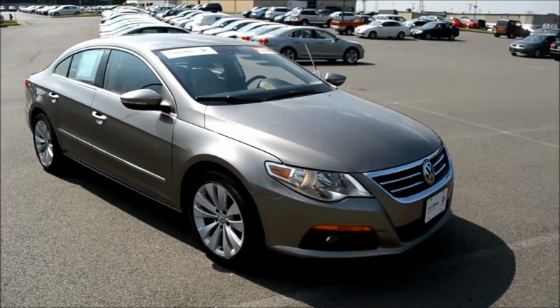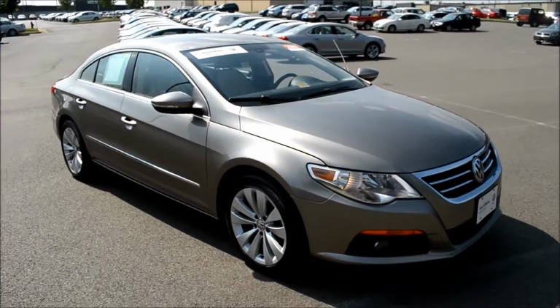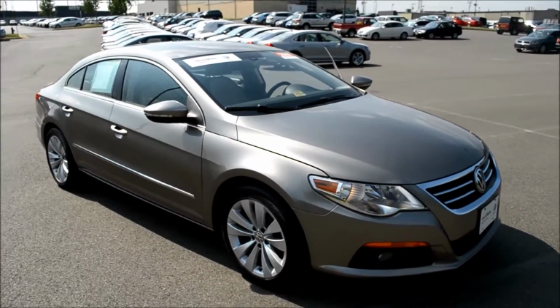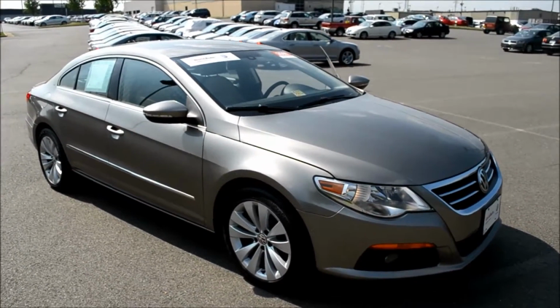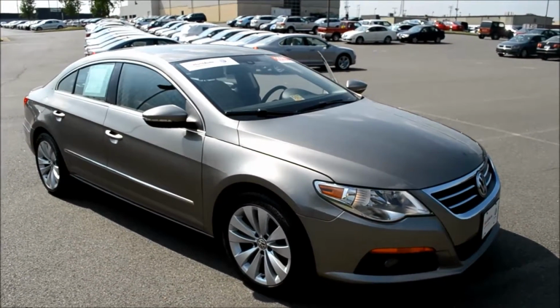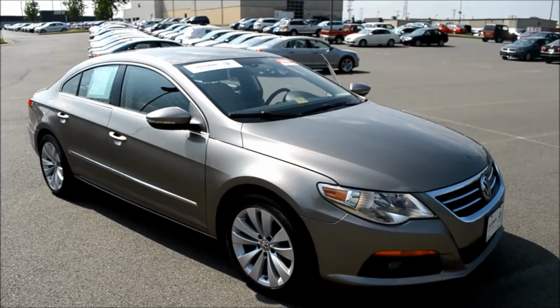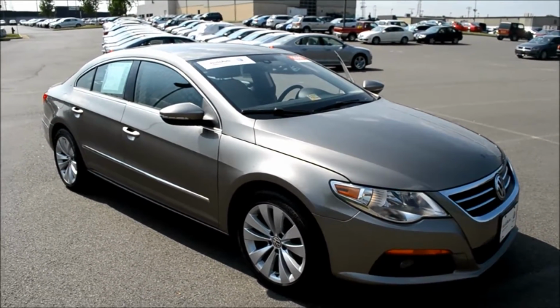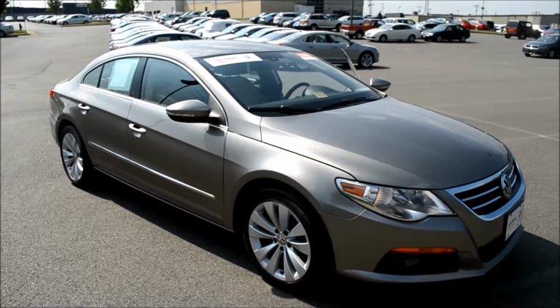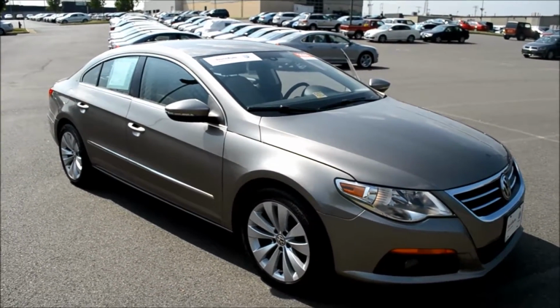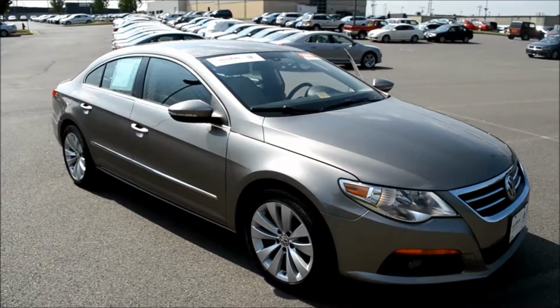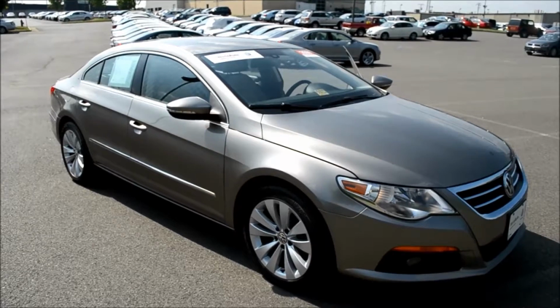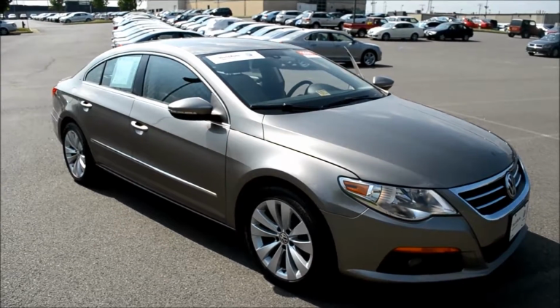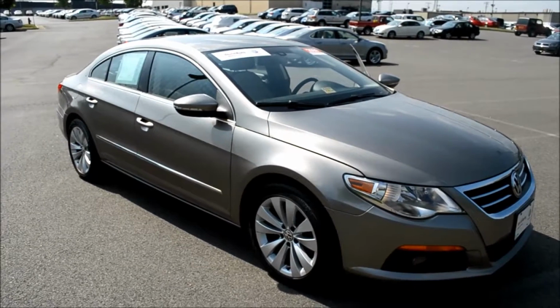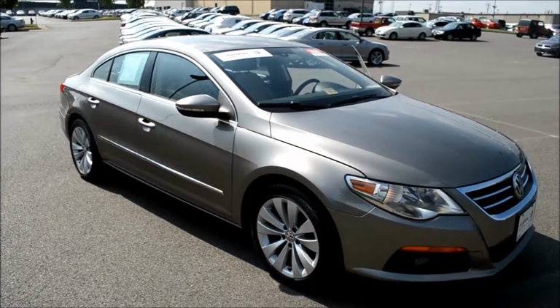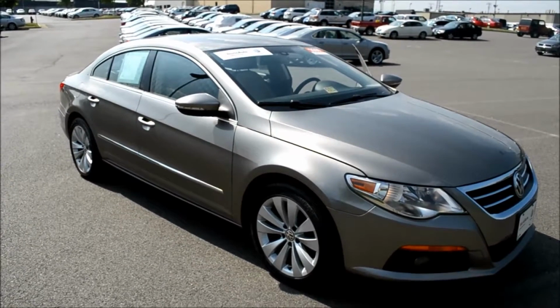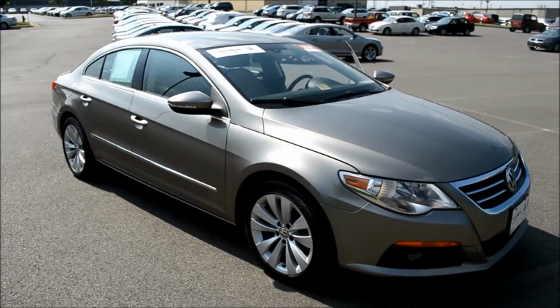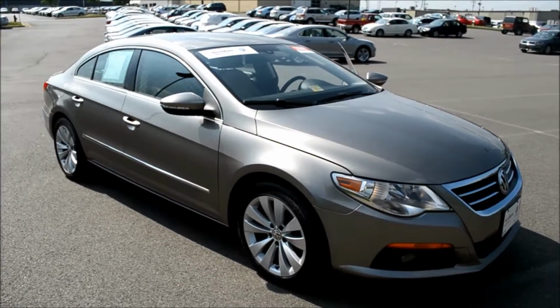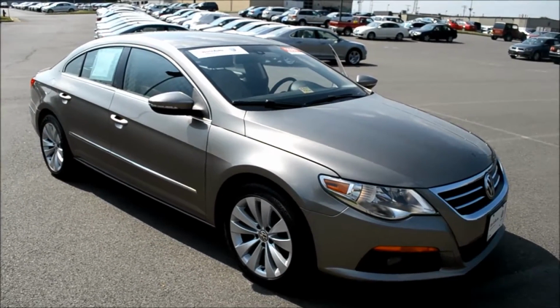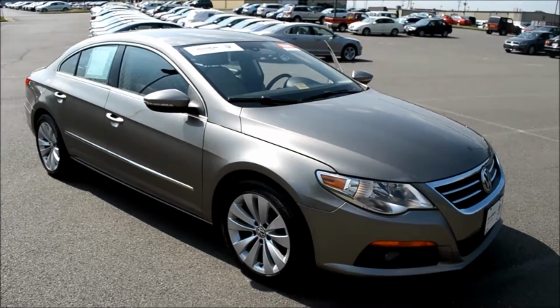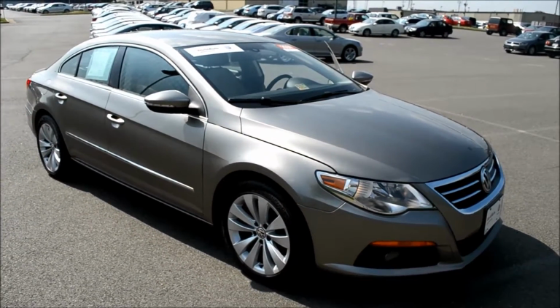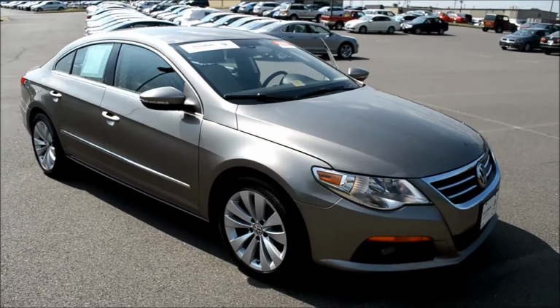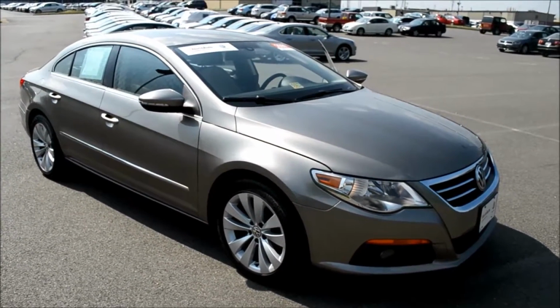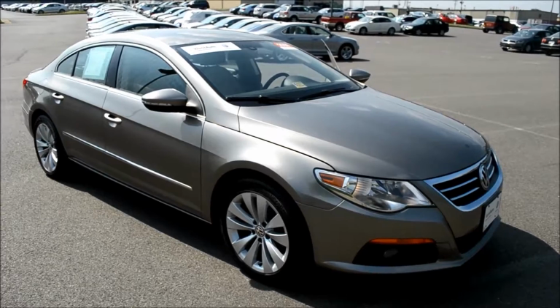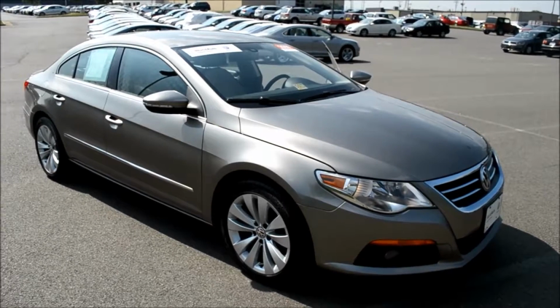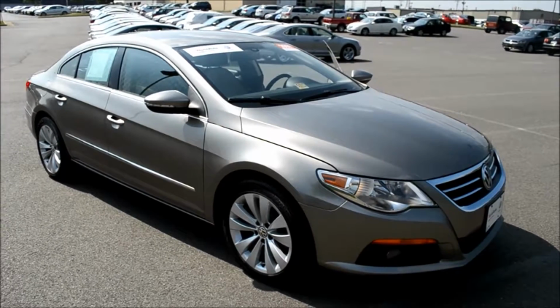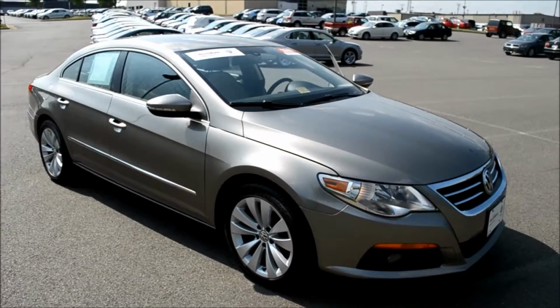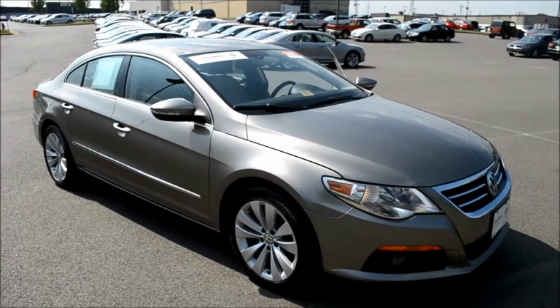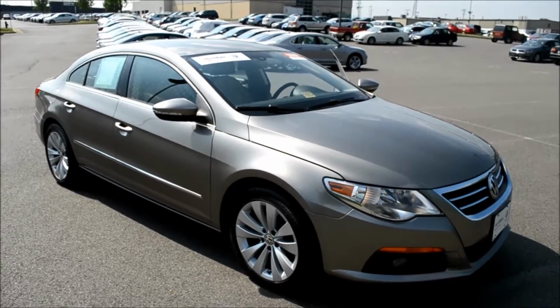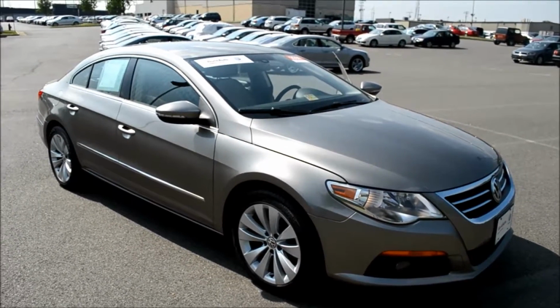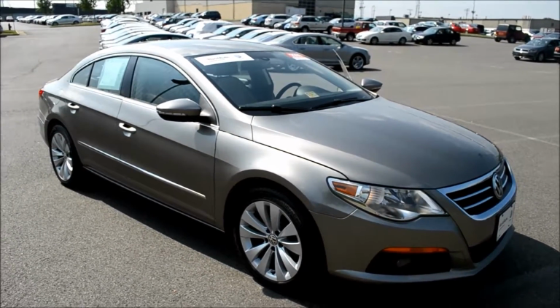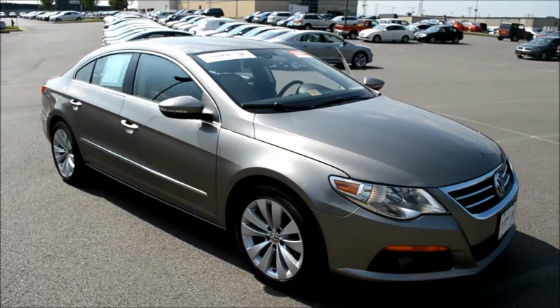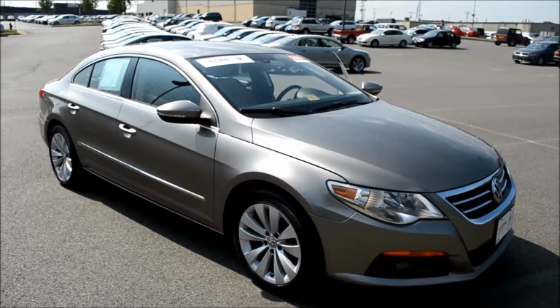So come down to the Bilbritt used car lot to check out this certified pre-owned 2009 Volkswagen CC. Or go online to bilbritt.com for more information on this vehicle and the many other vehicles that we have on the lot.